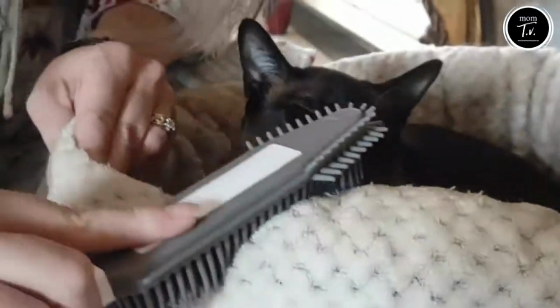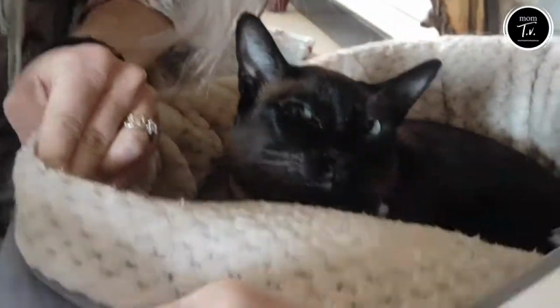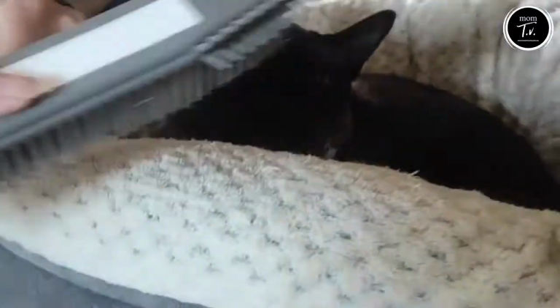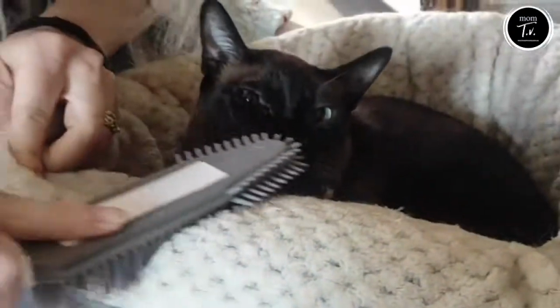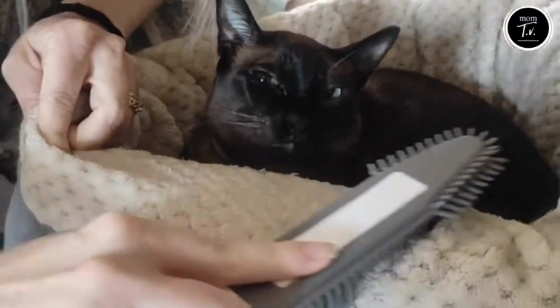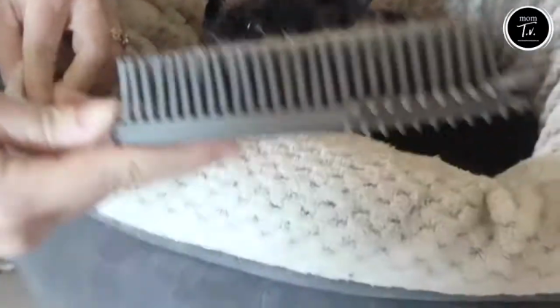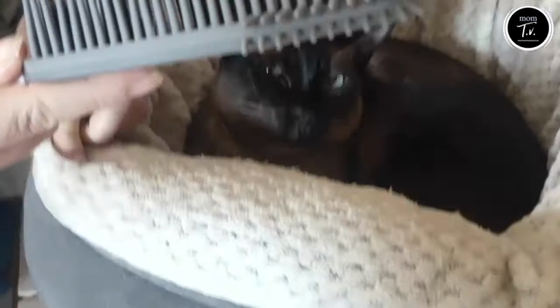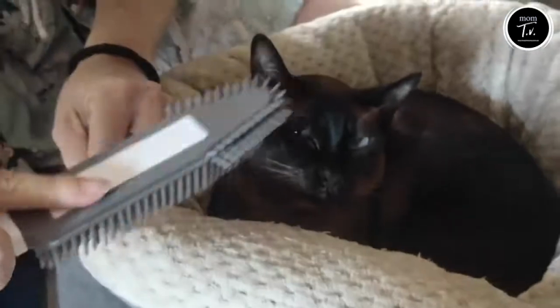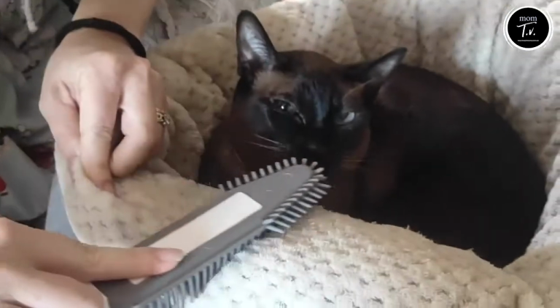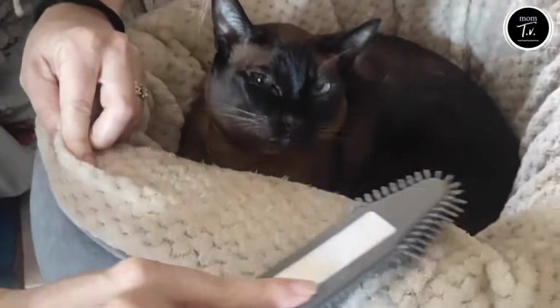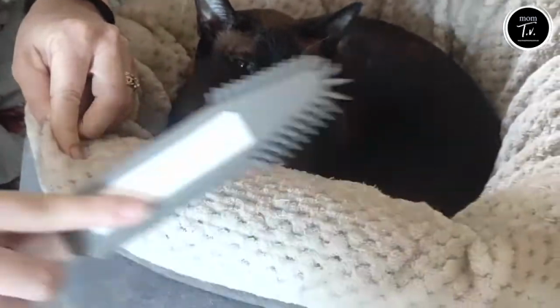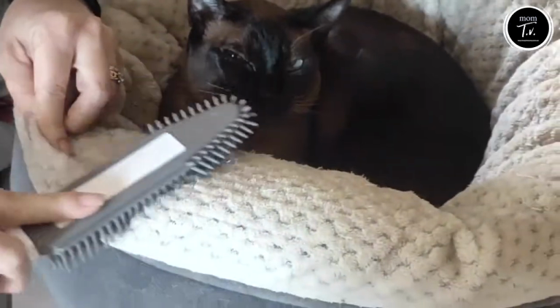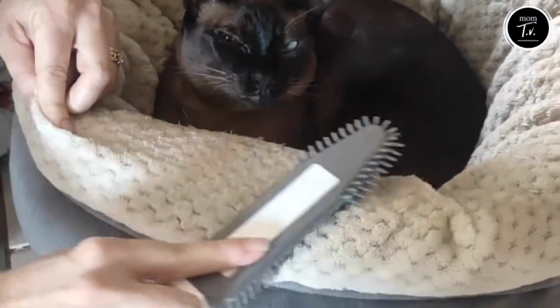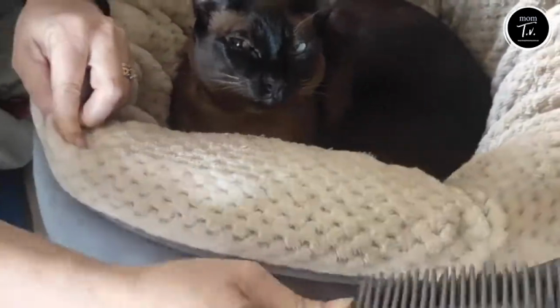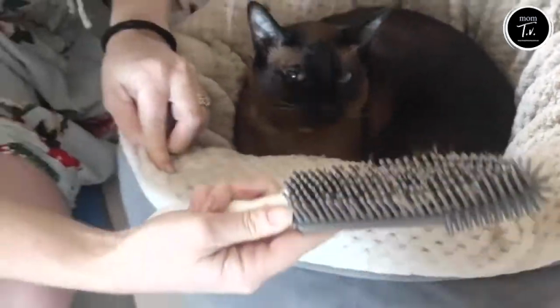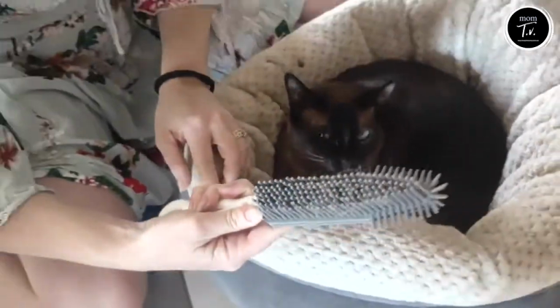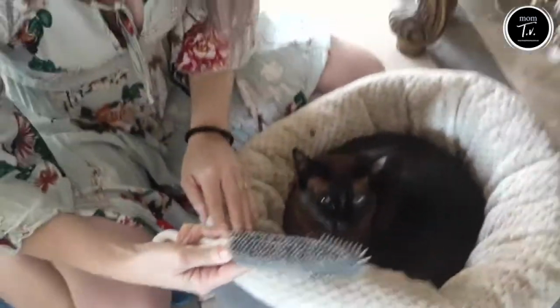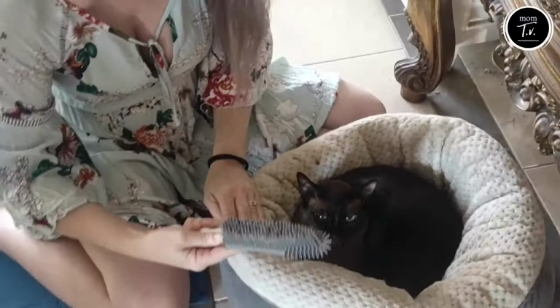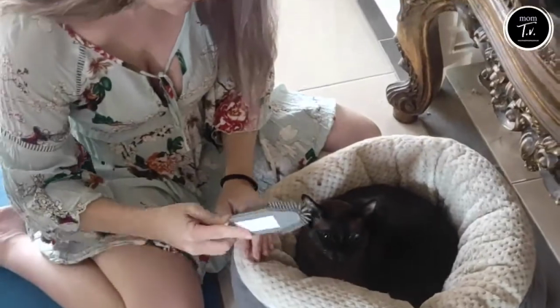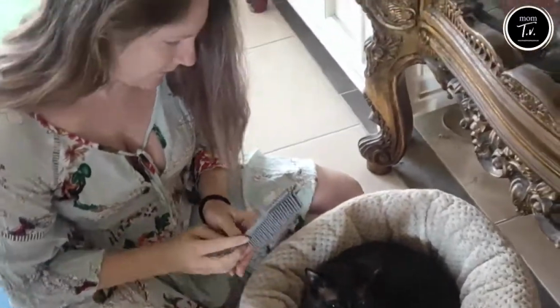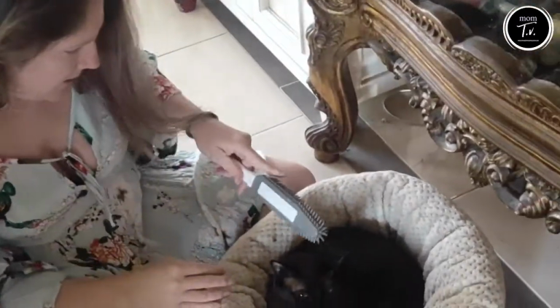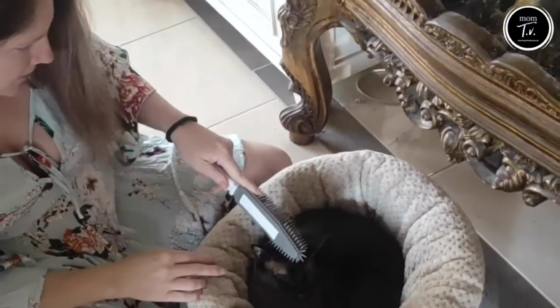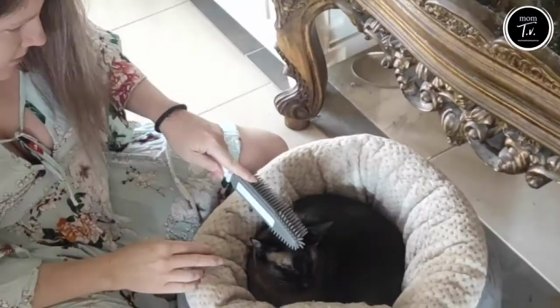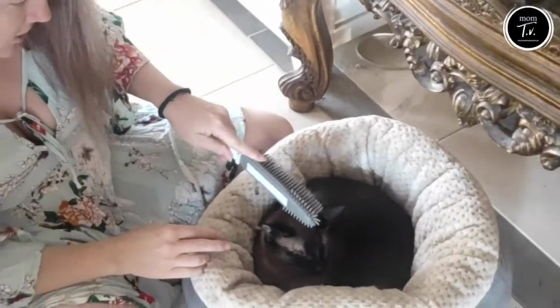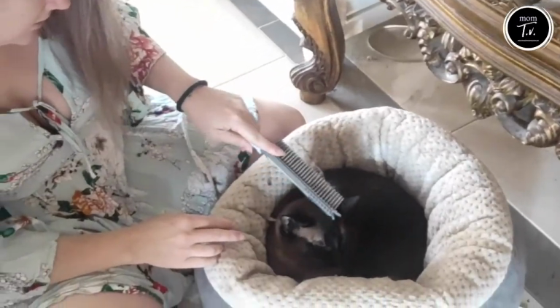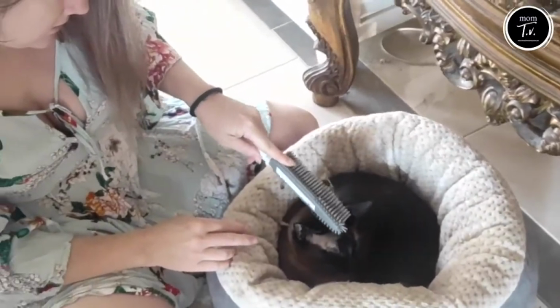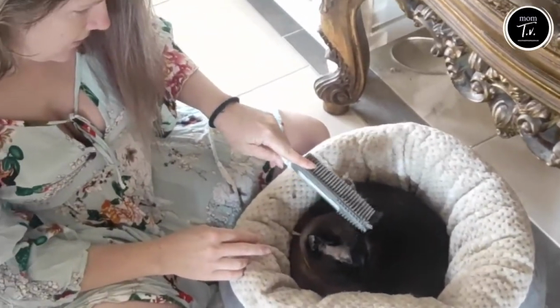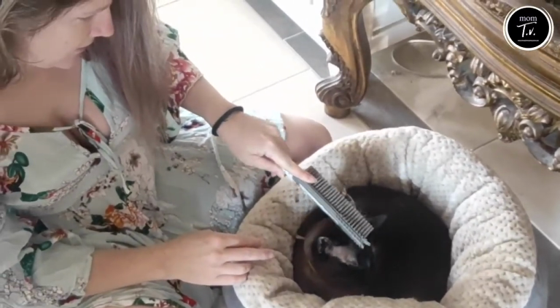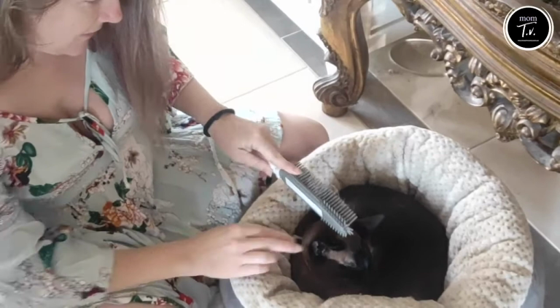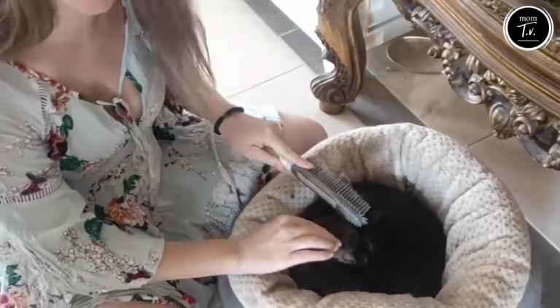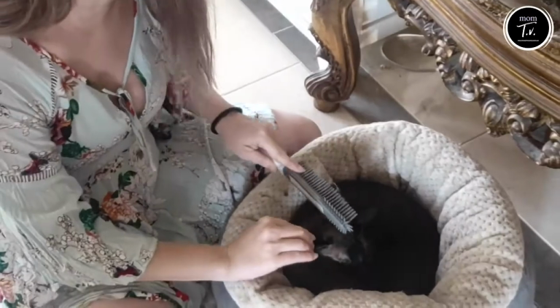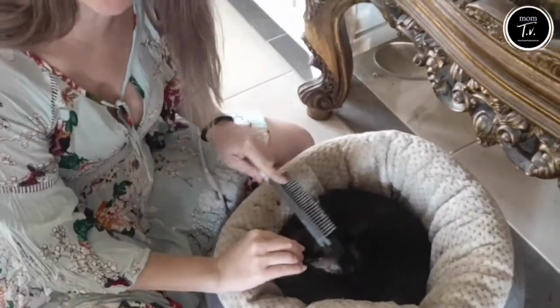The great thing with this brush too is that you can just wash it in a sink and the hair comes off so easy. Might as well get it from the source, right?